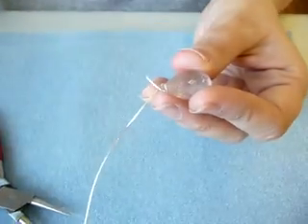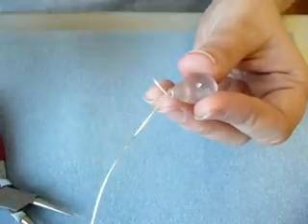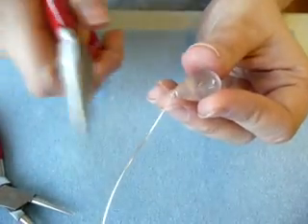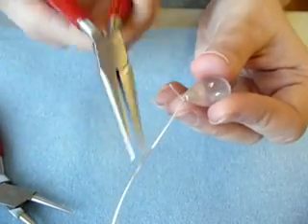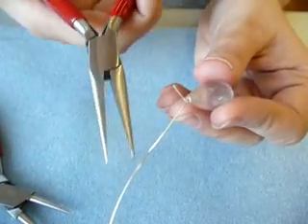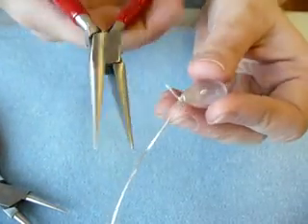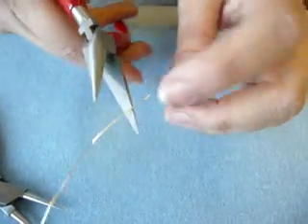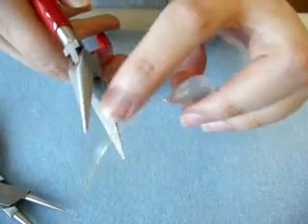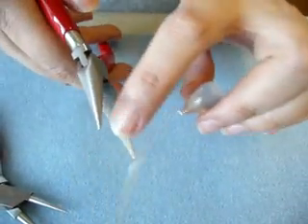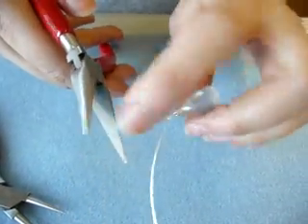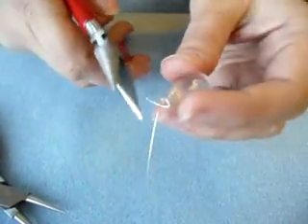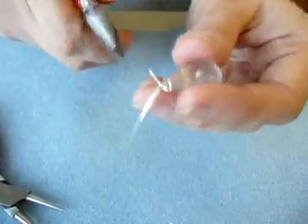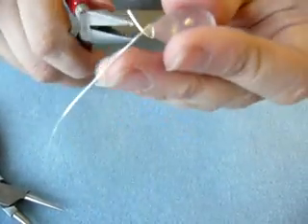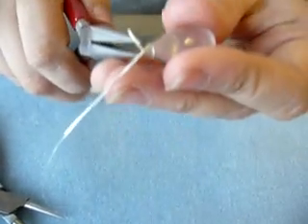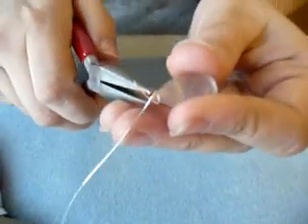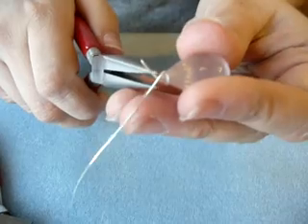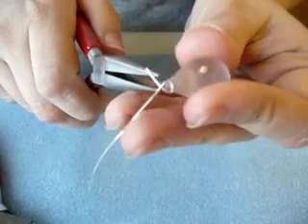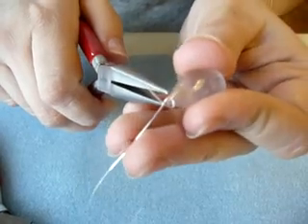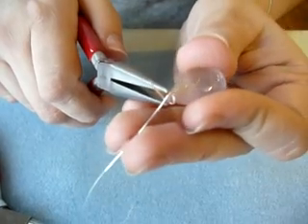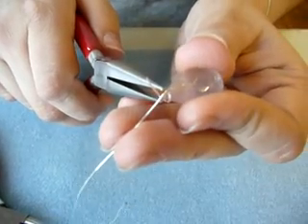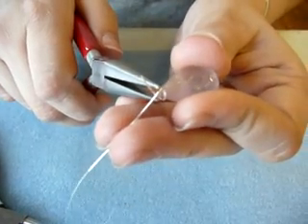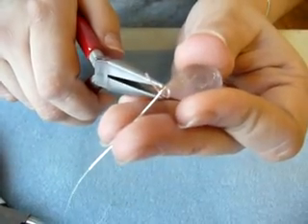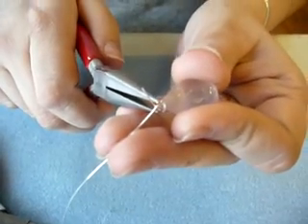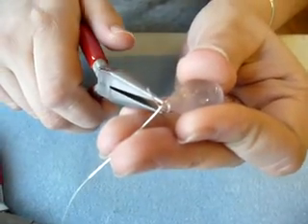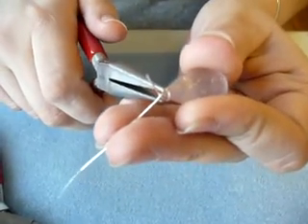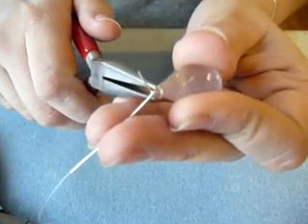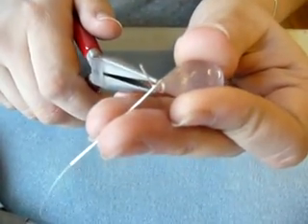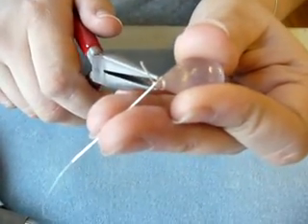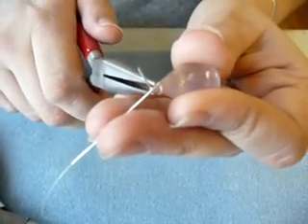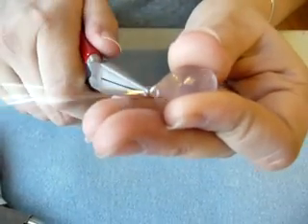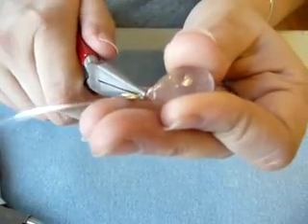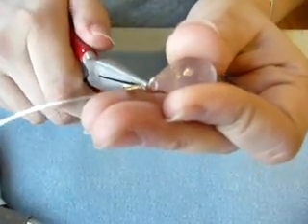Now I'm going to take my chain nose pliers — they have that flat edge inside — and with the tip of the pliers I'm going to grab right where the two wires criss-cross, then fairly quickly pinch them together.